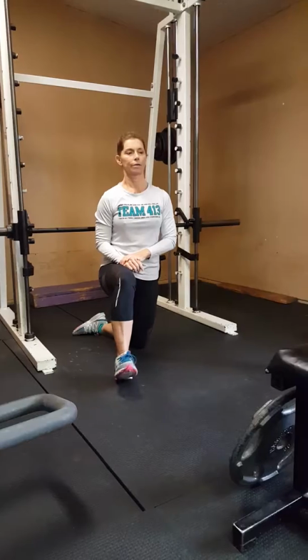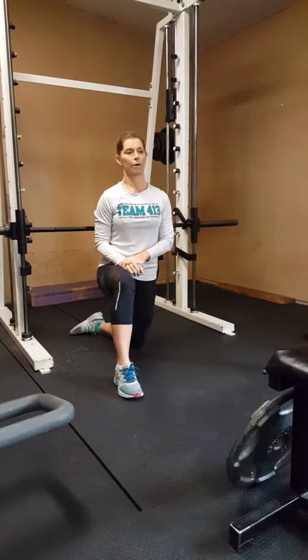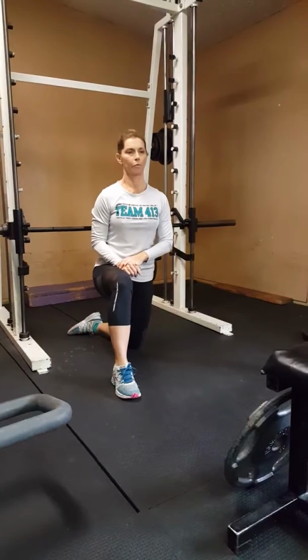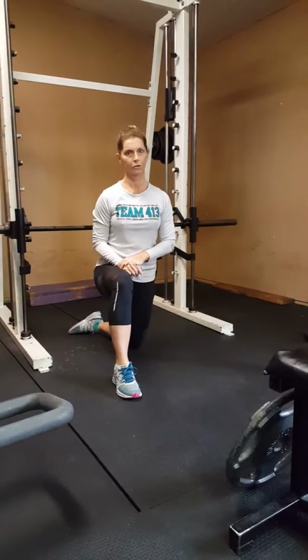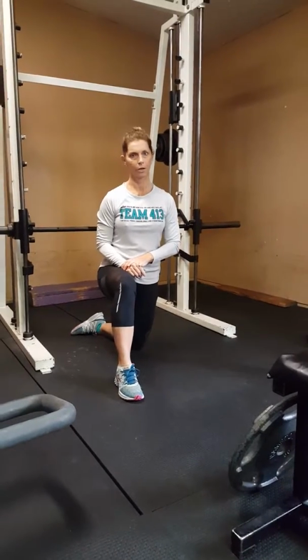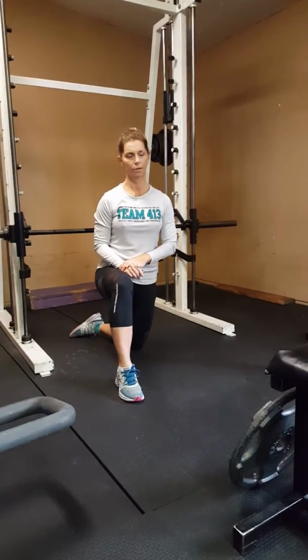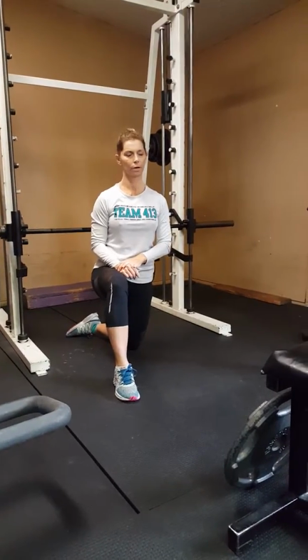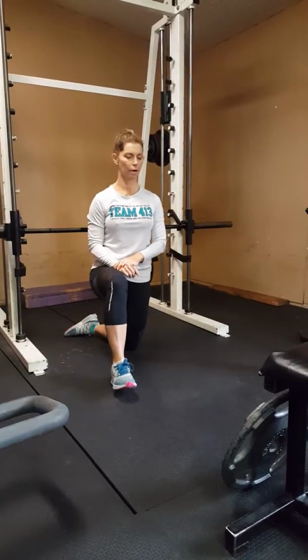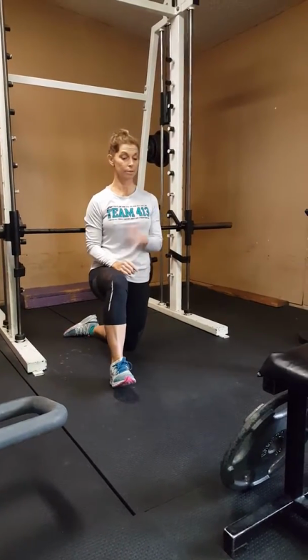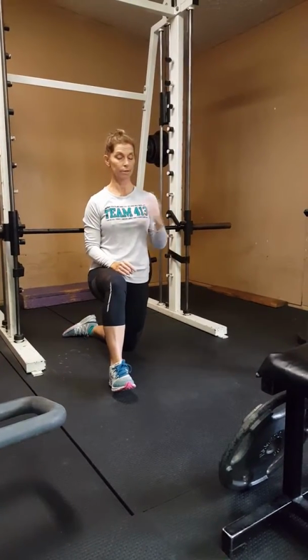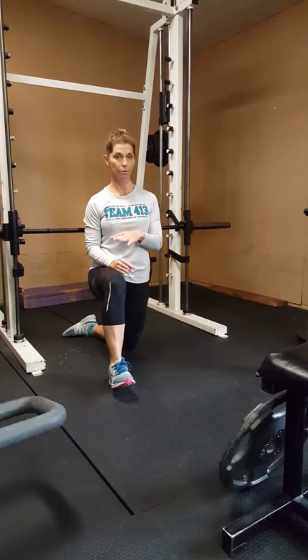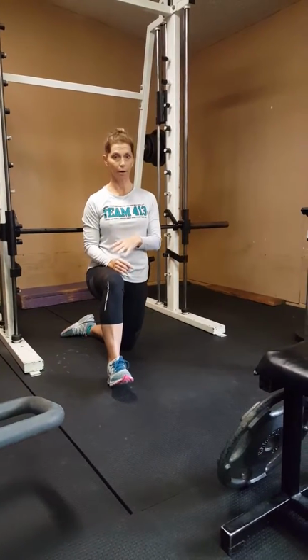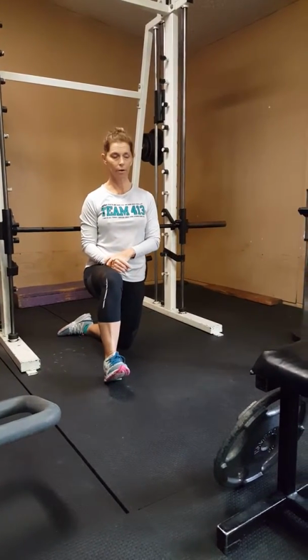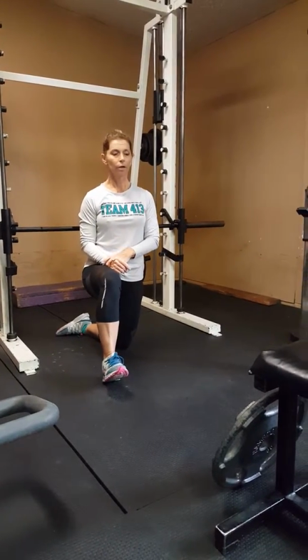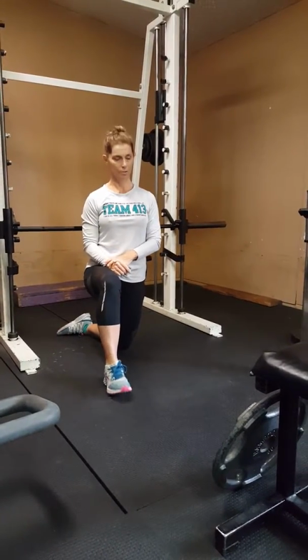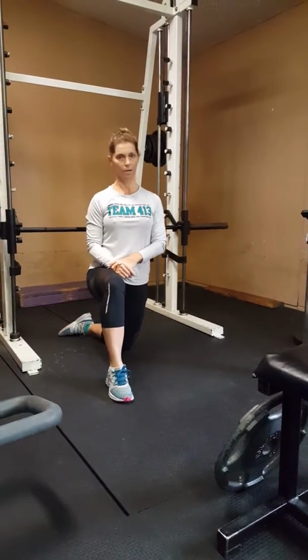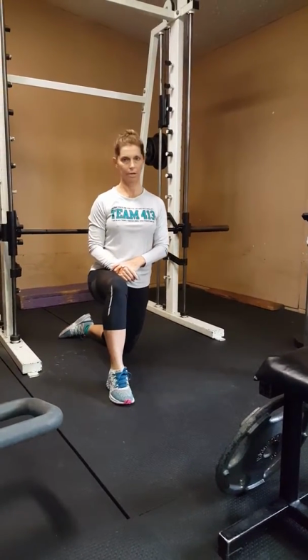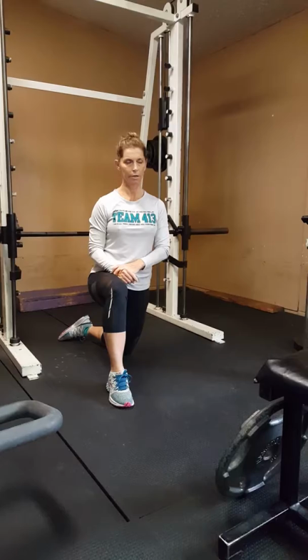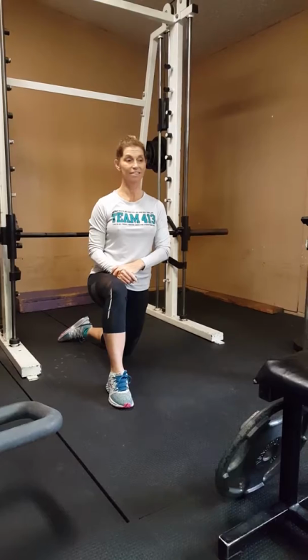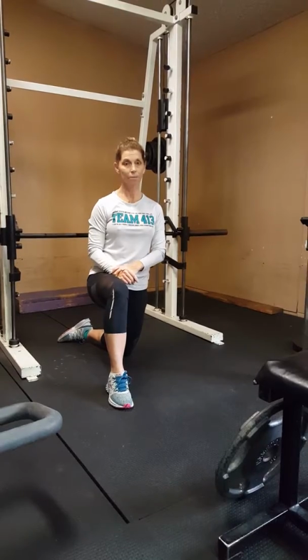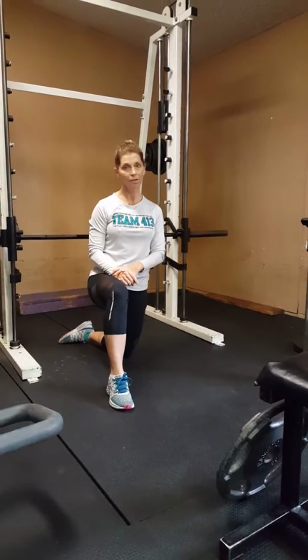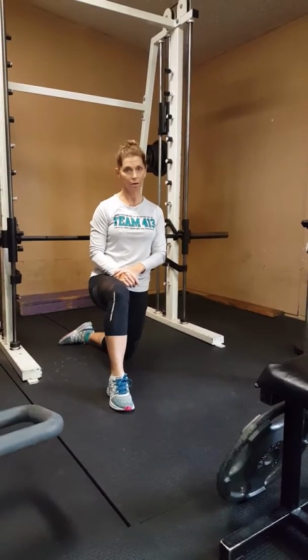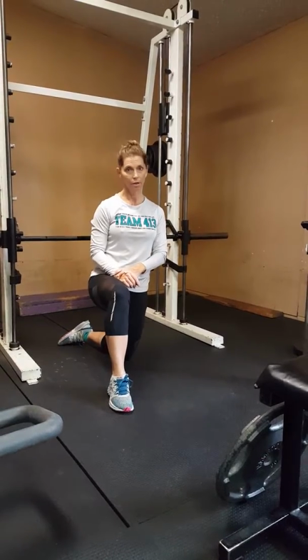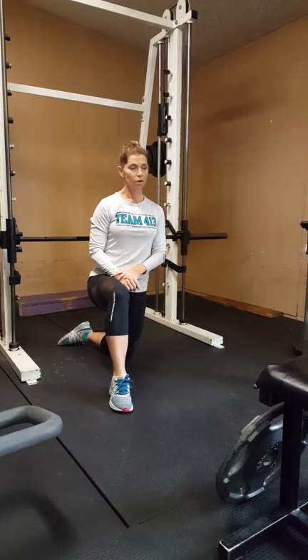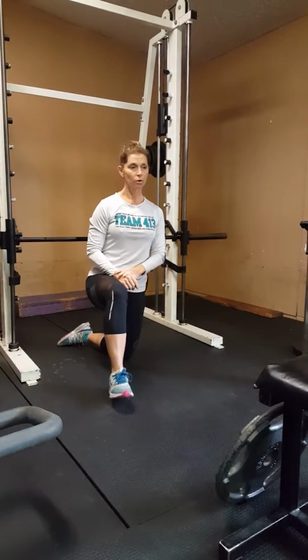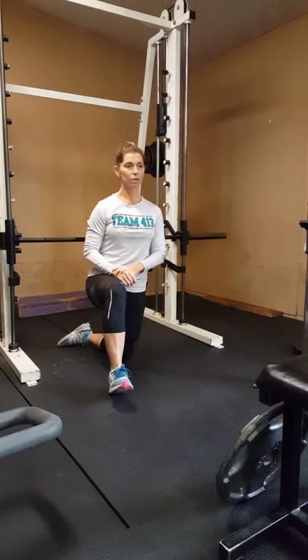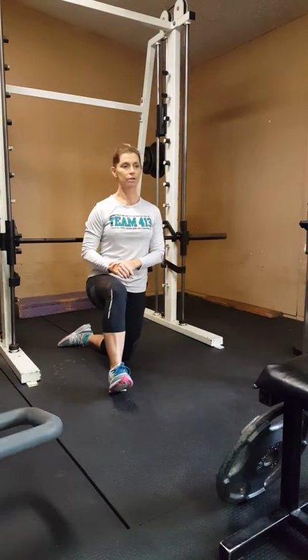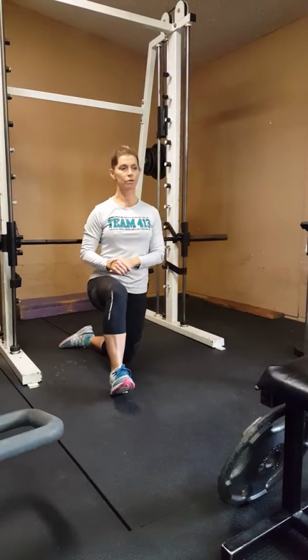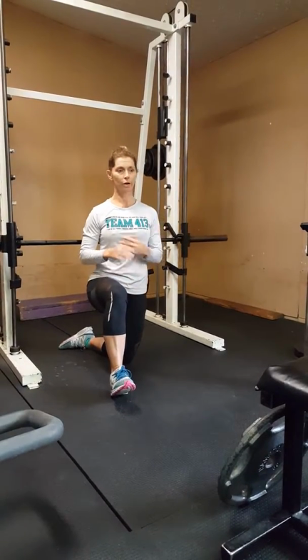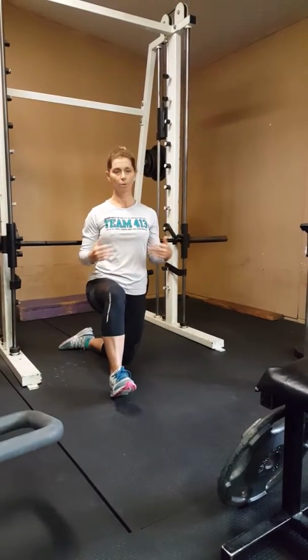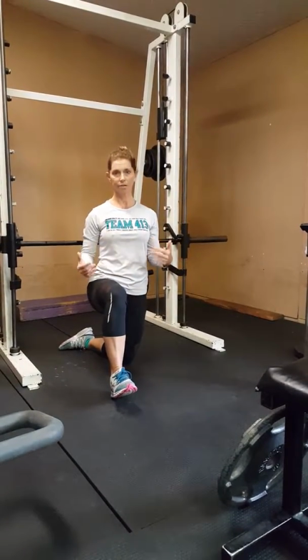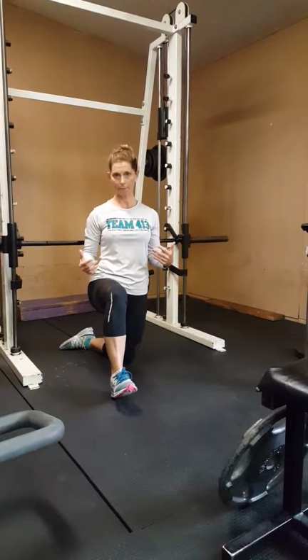All right, so we're on our first circuit. This is at the end of your workout. This is going to be tough. You're going to hate it. It's 10 minutes long. The goal is to try to do it without stopping.